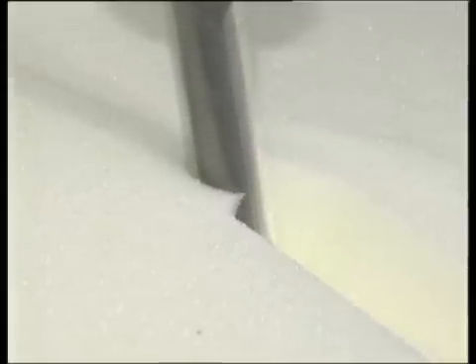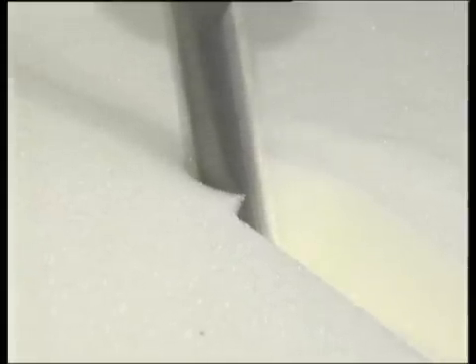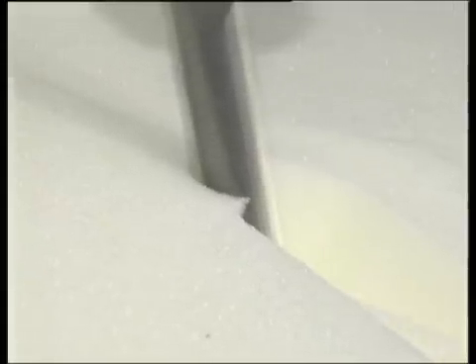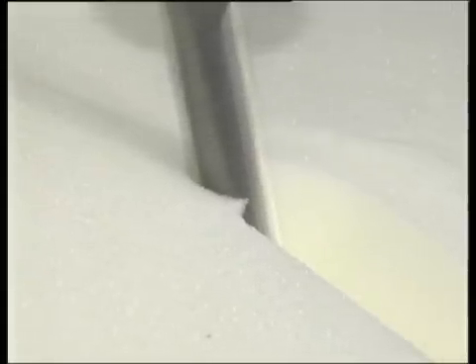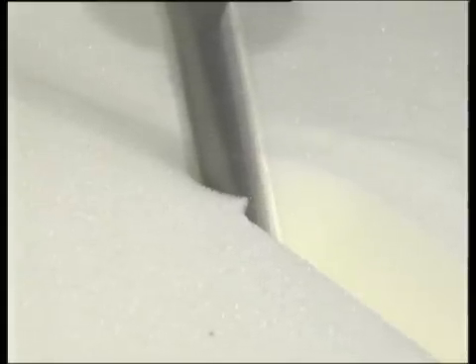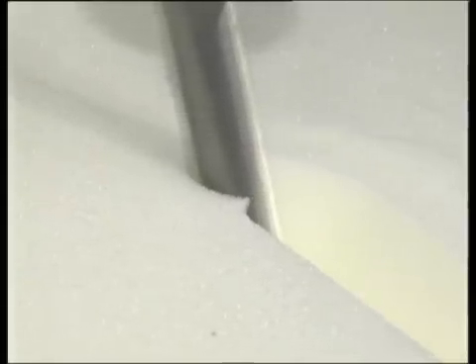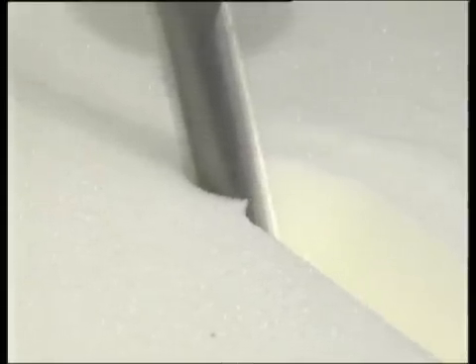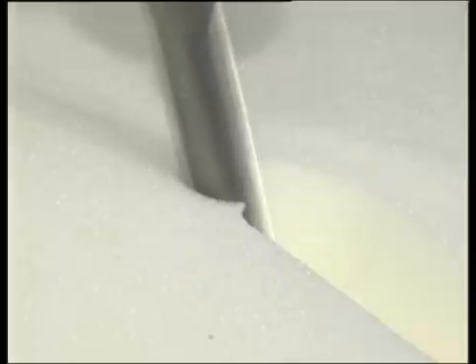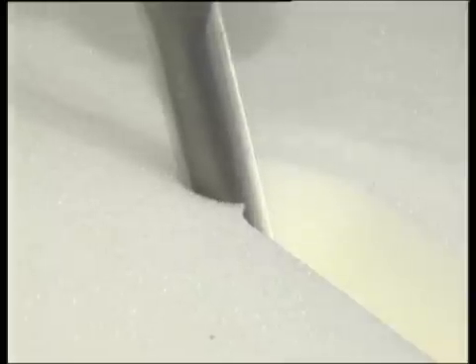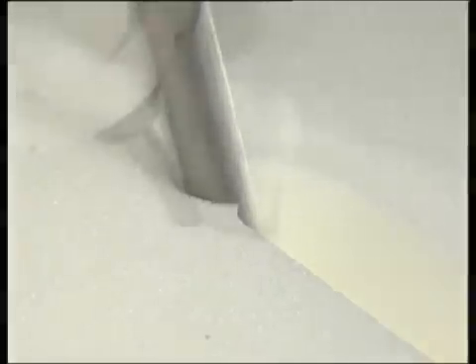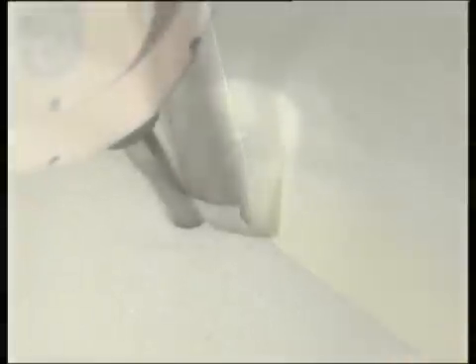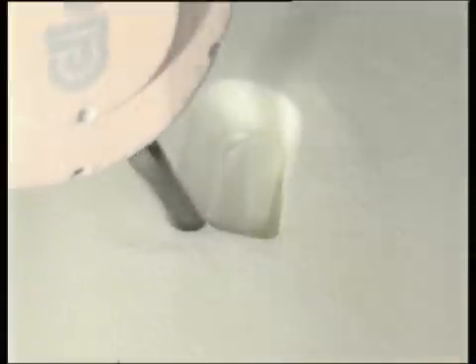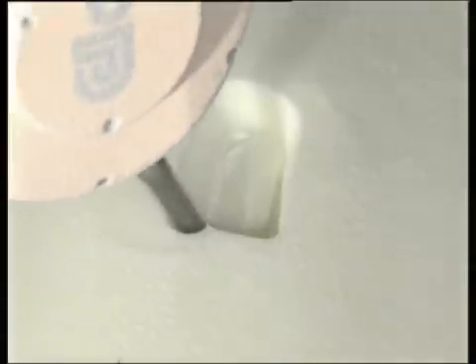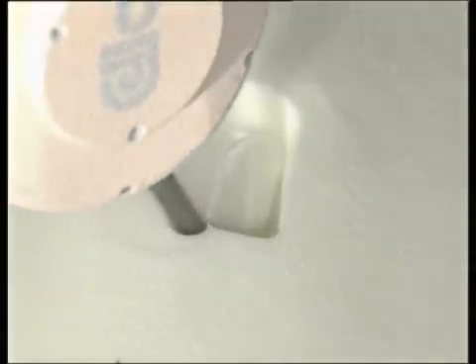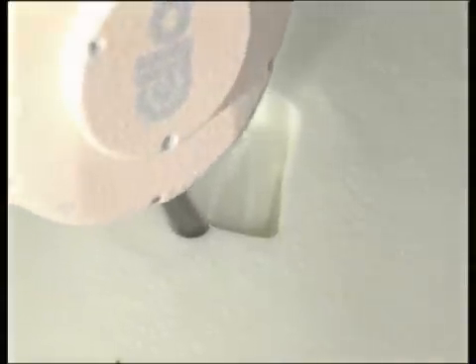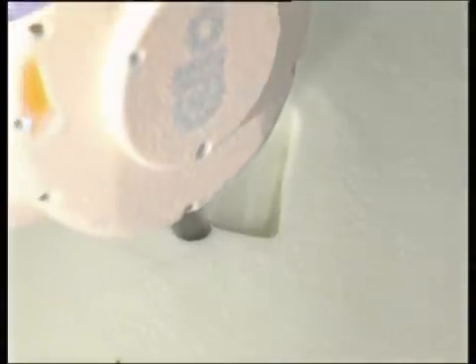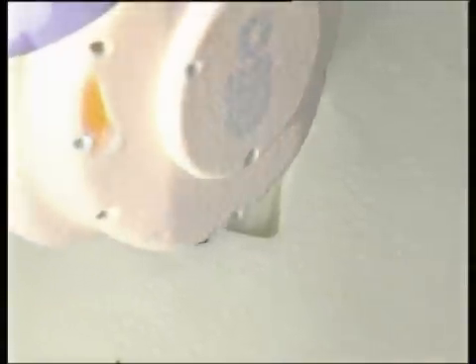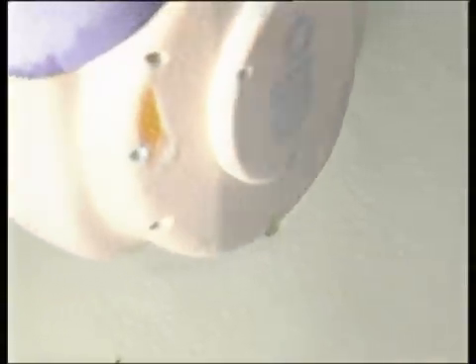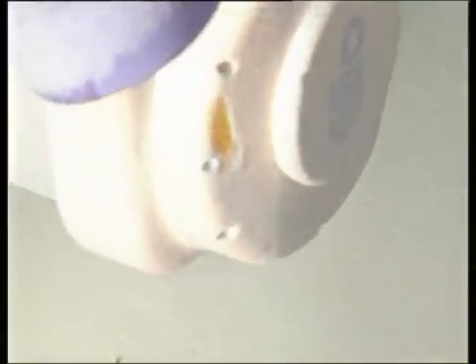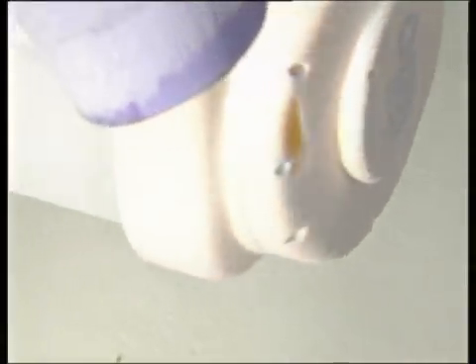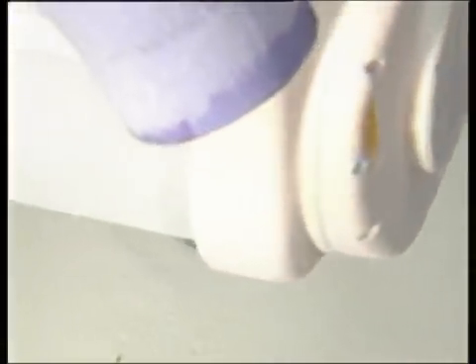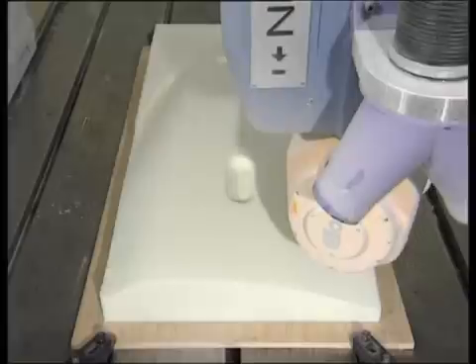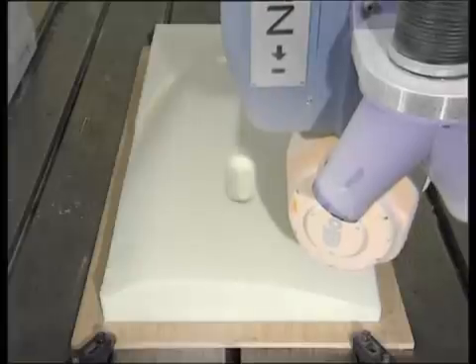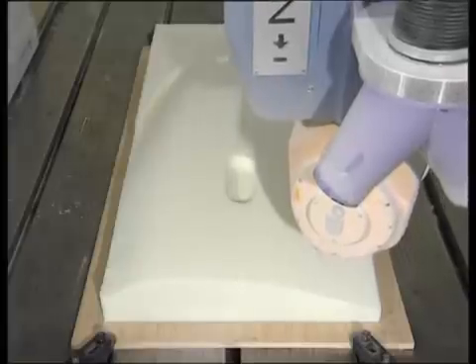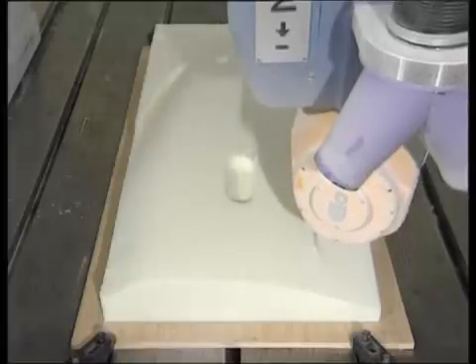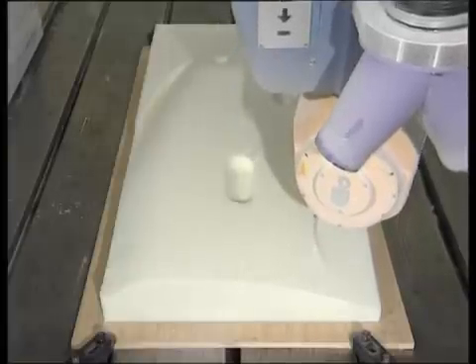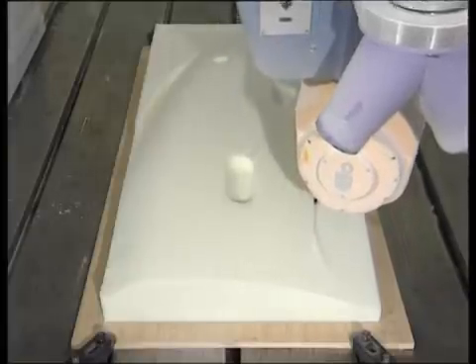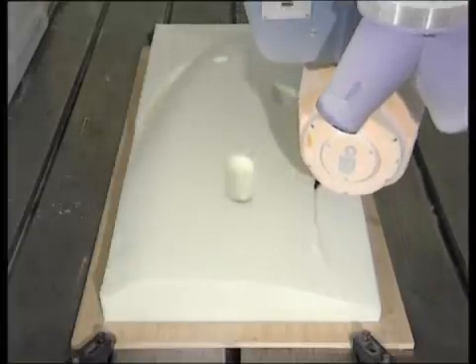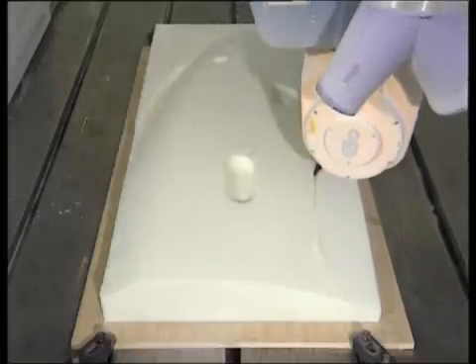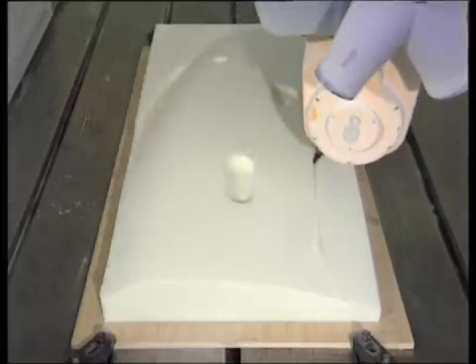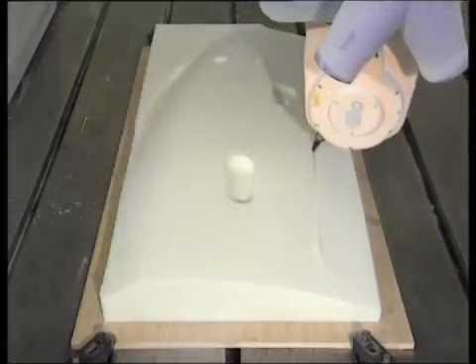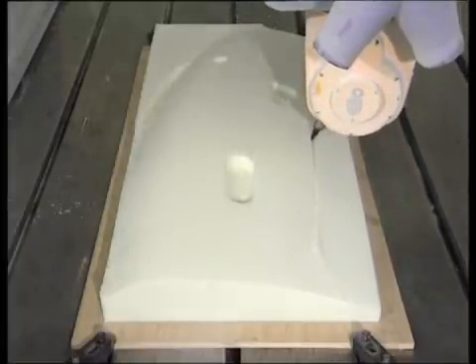Owing to its closed cell structure, ArohaCell core material makes it possible to machine surfaces and cut grooves at very high feed rates. These can be up to ten times higher than the rates at which honeycomb structures are treated.